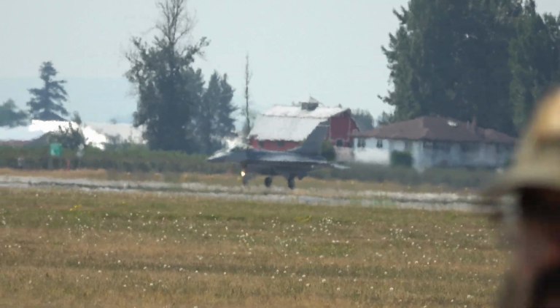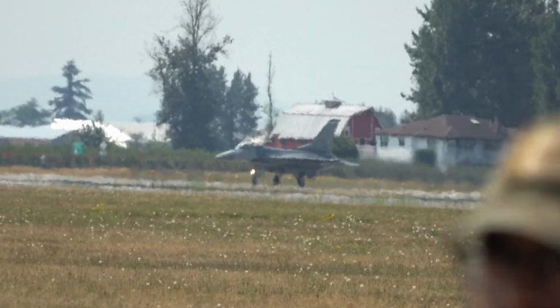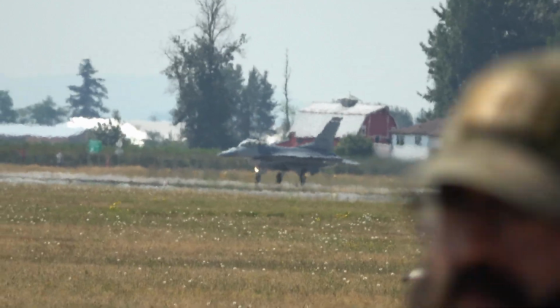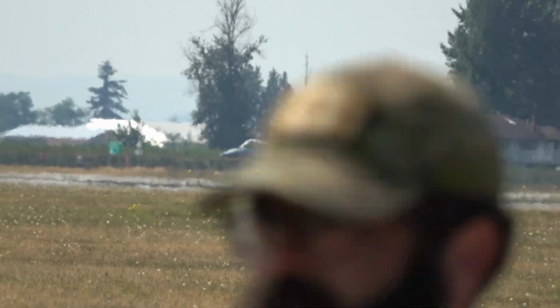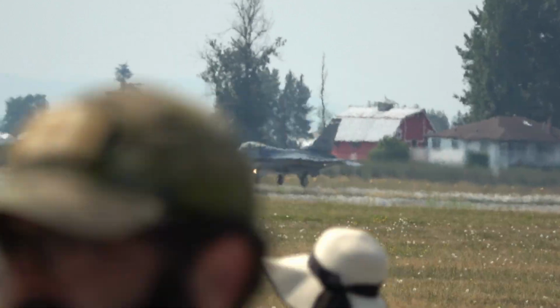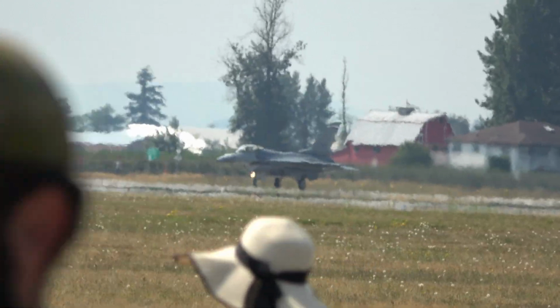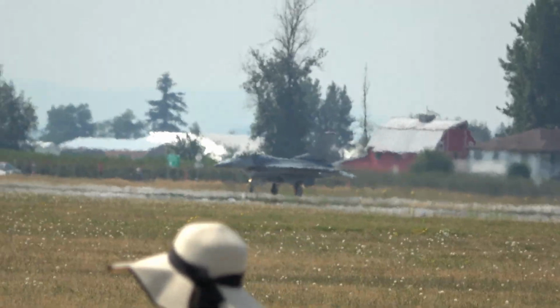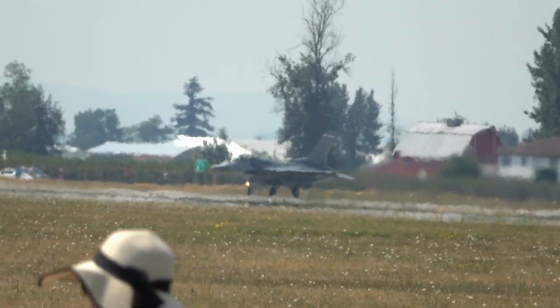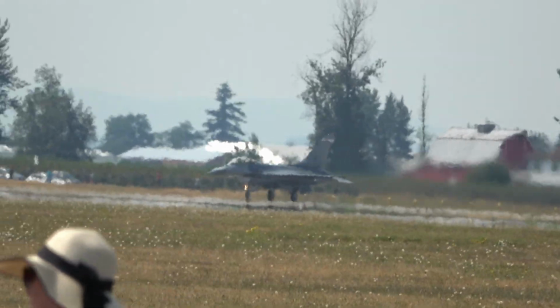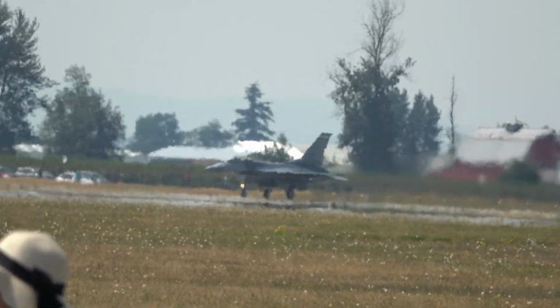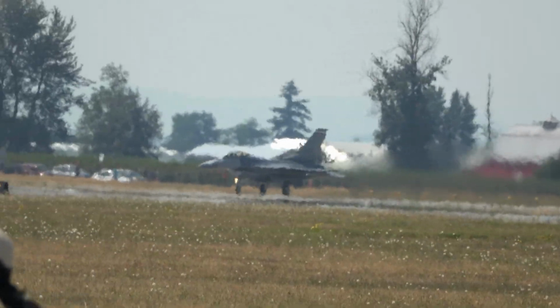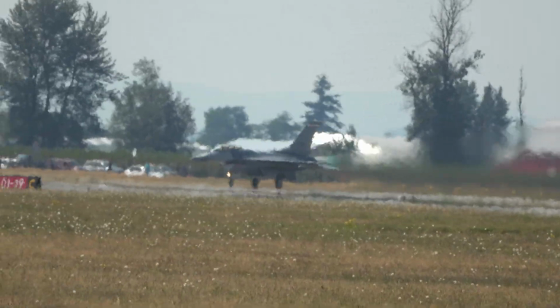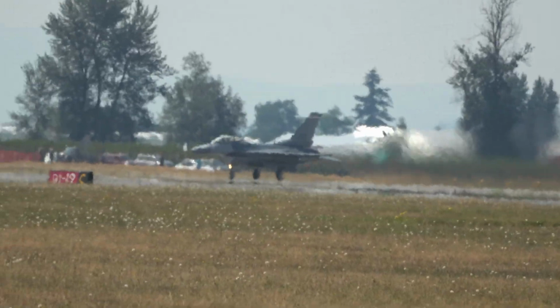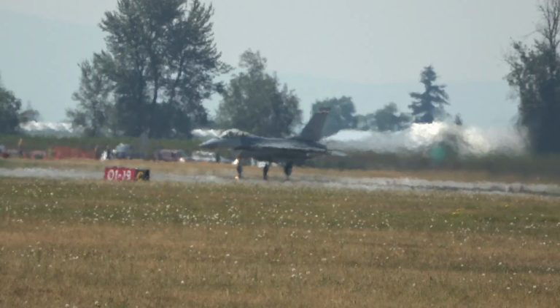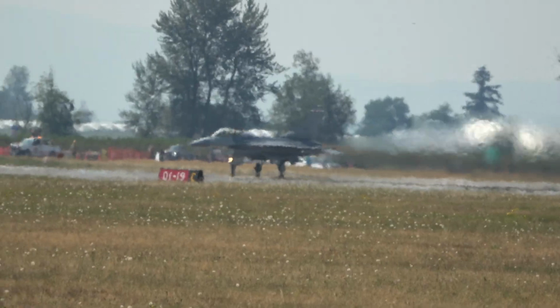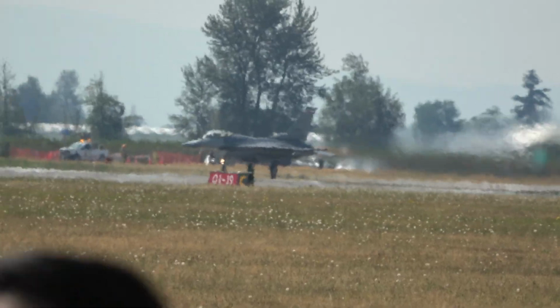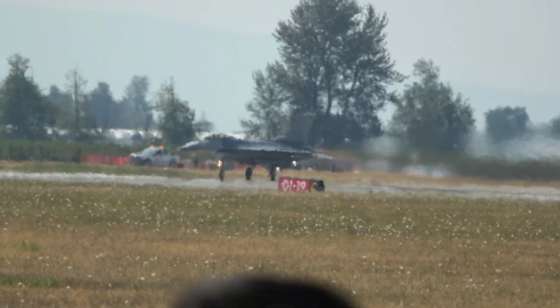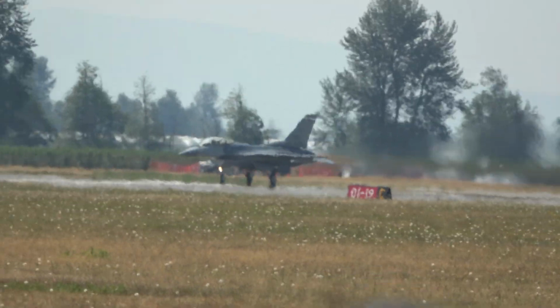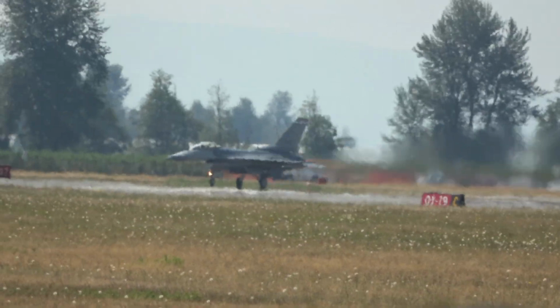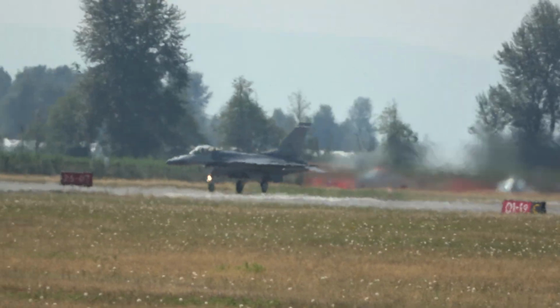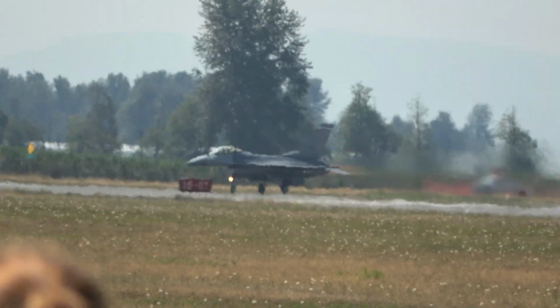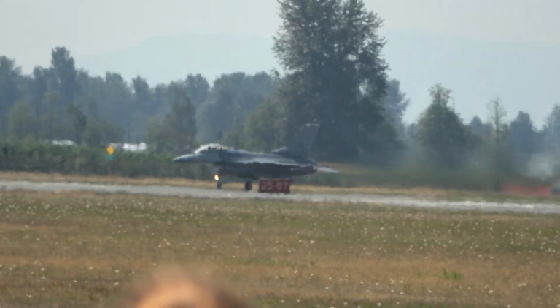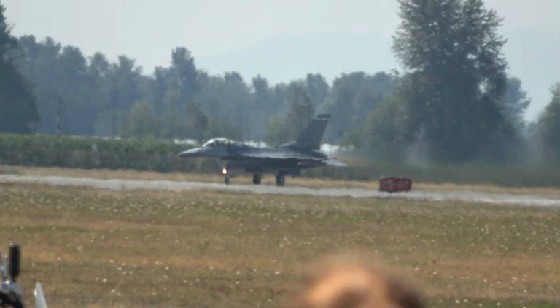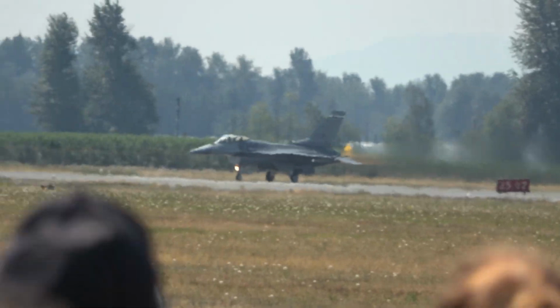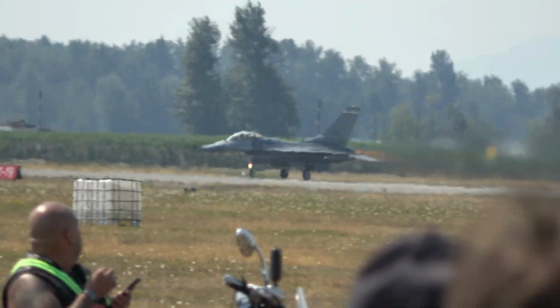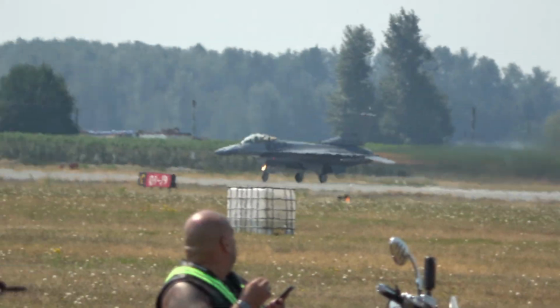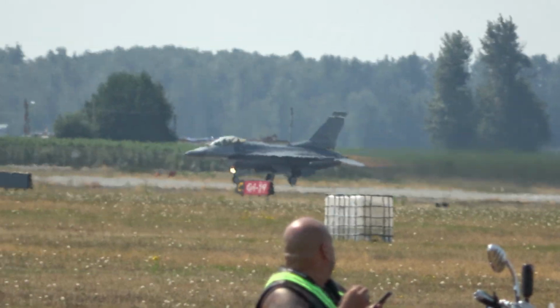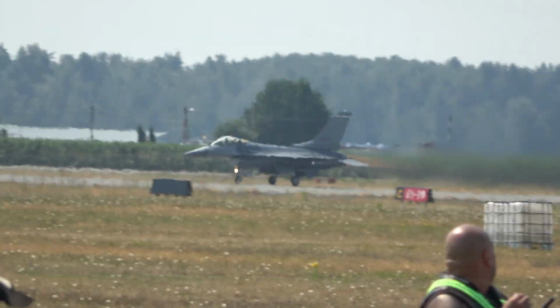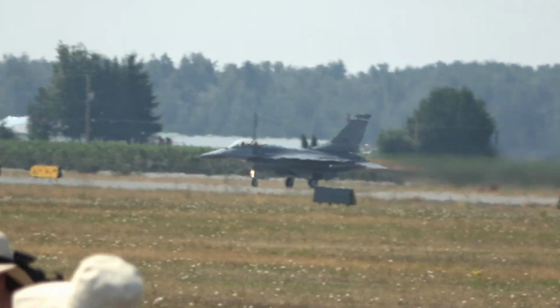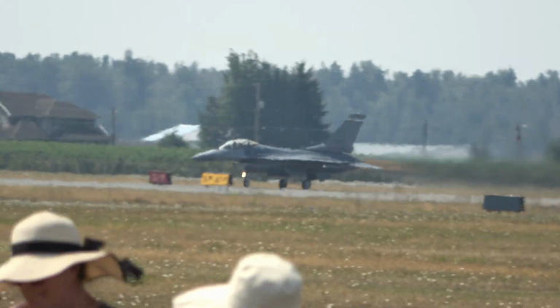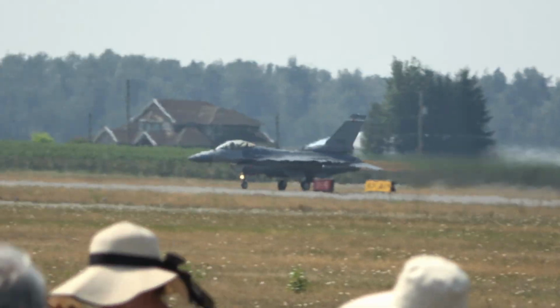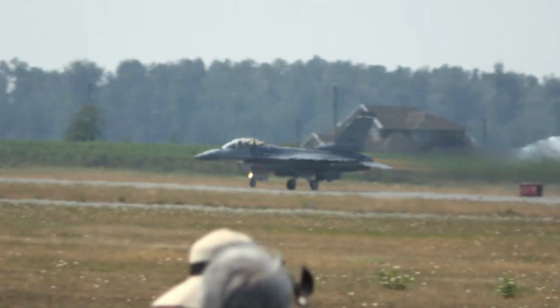Right now, if everybody looks to the right, you're going to see the F-16. We have just scrambled him to go intercept this aircraft.